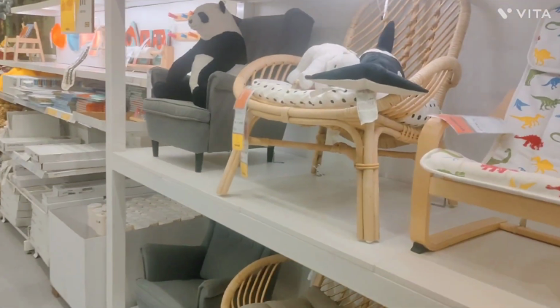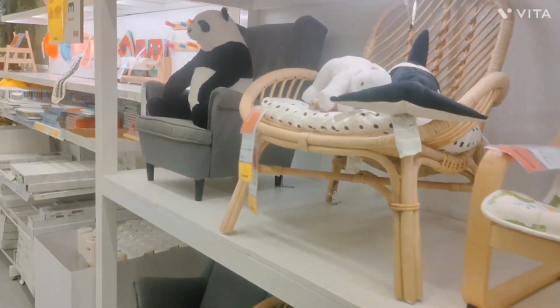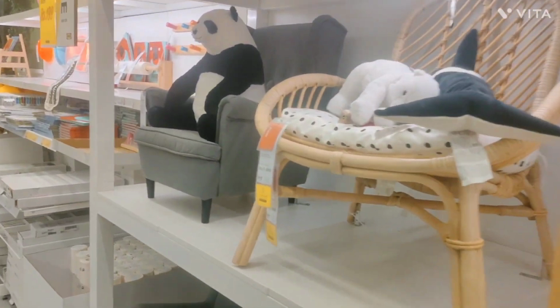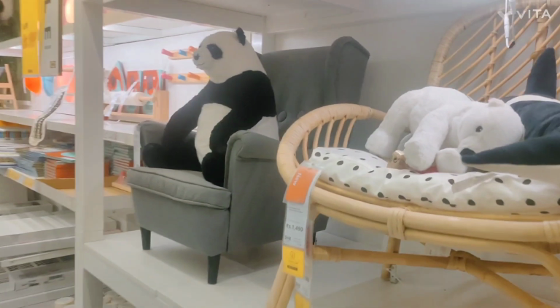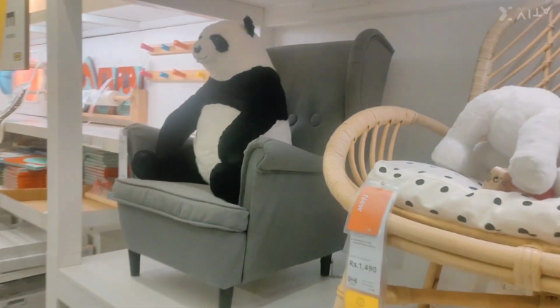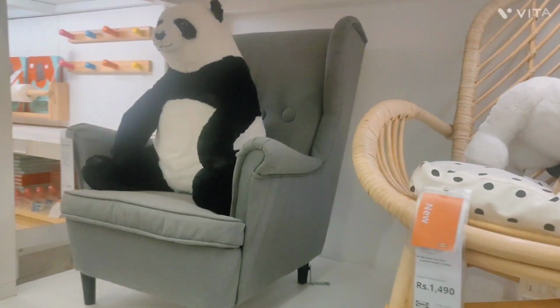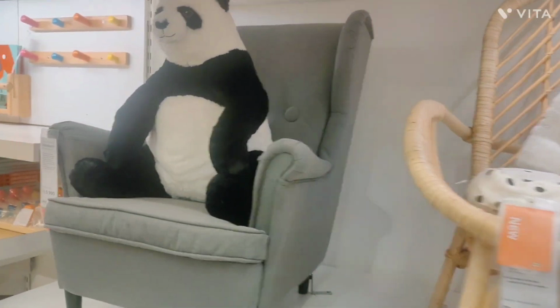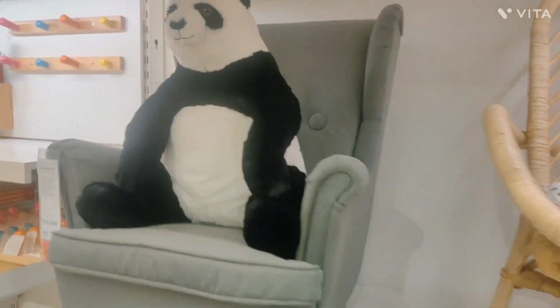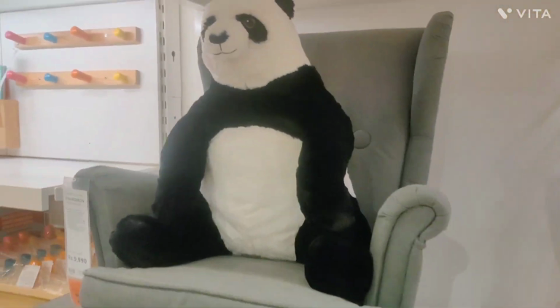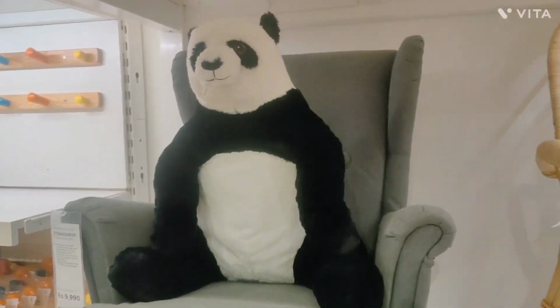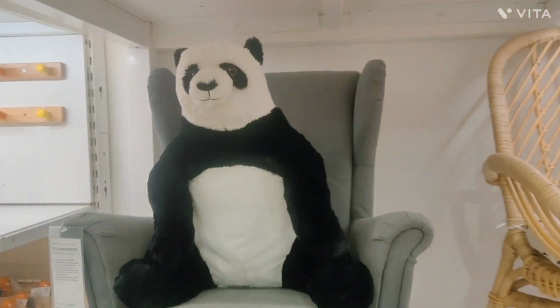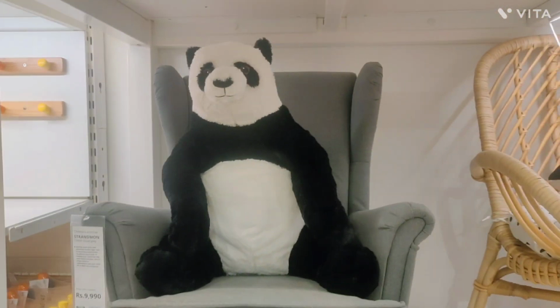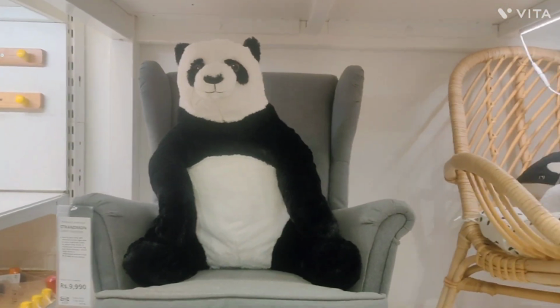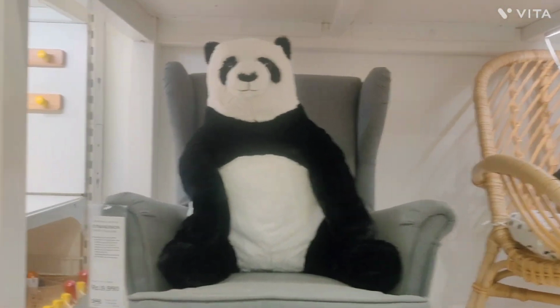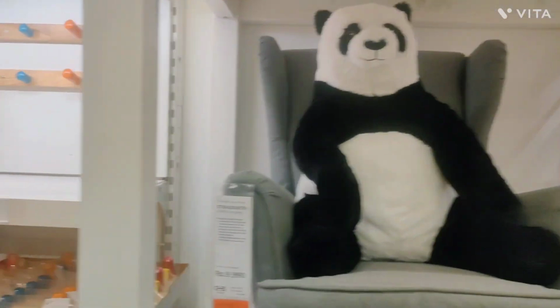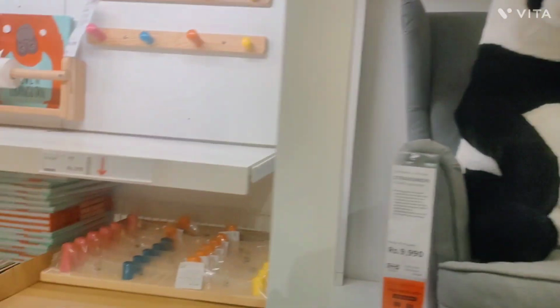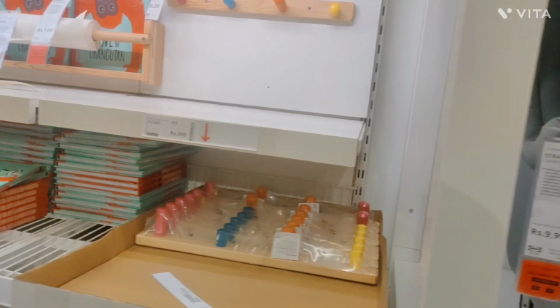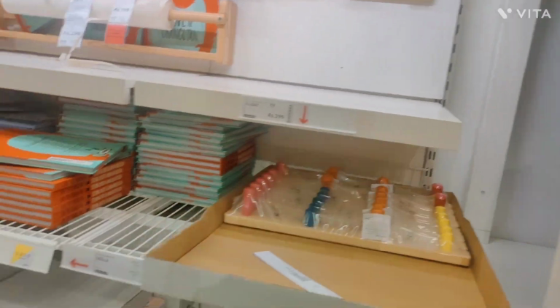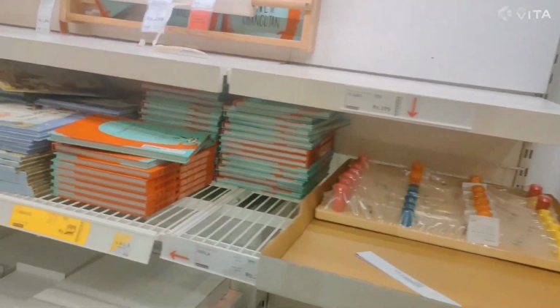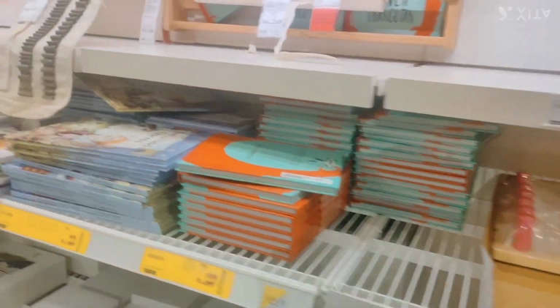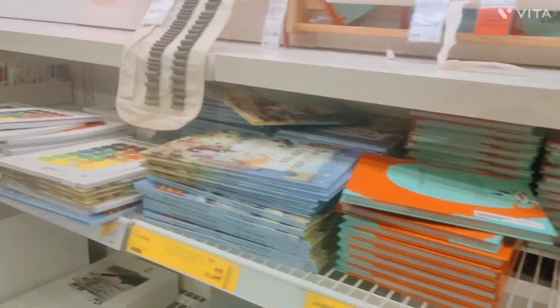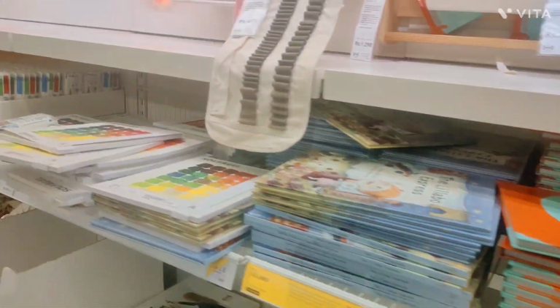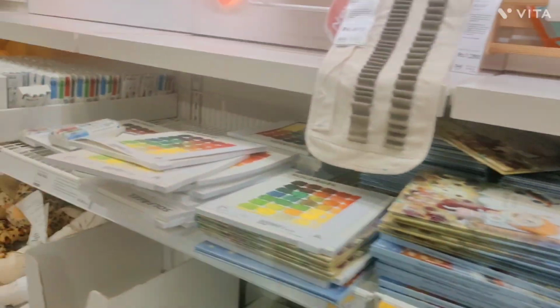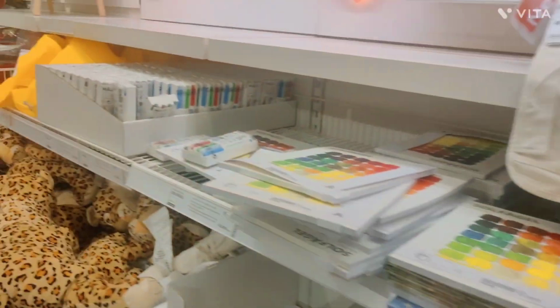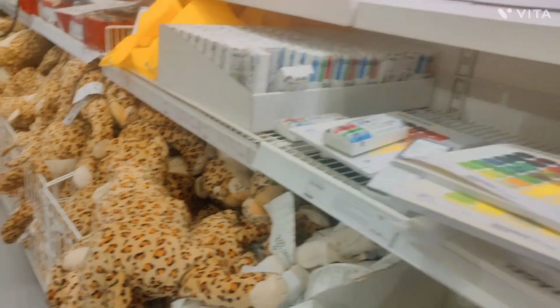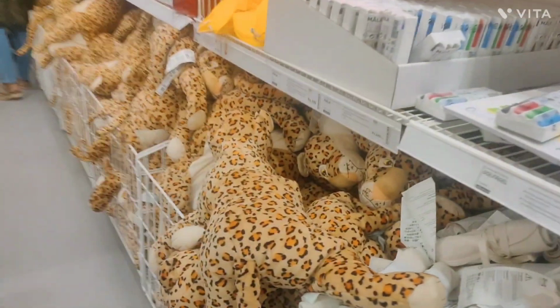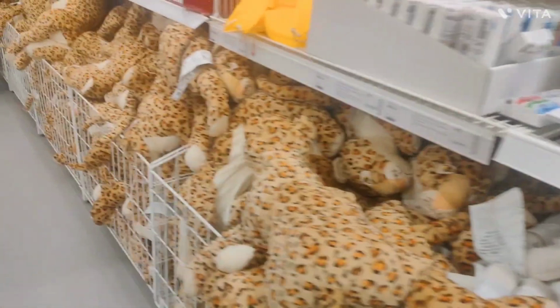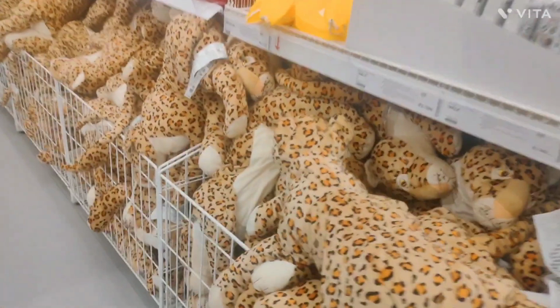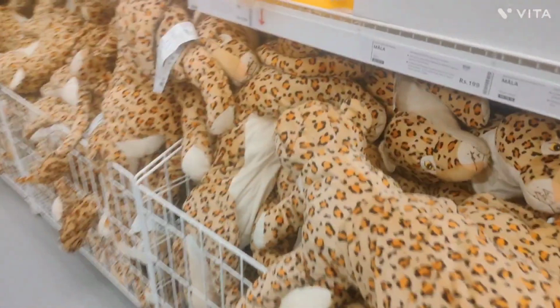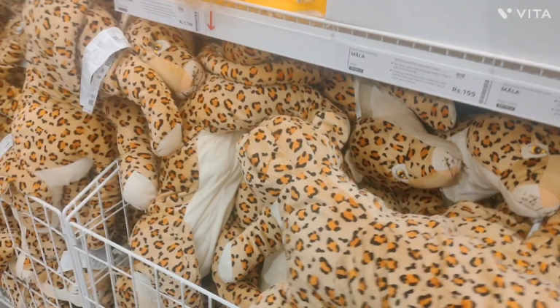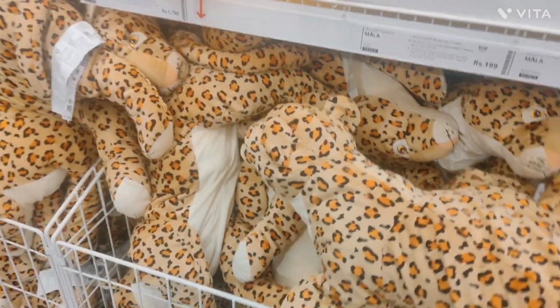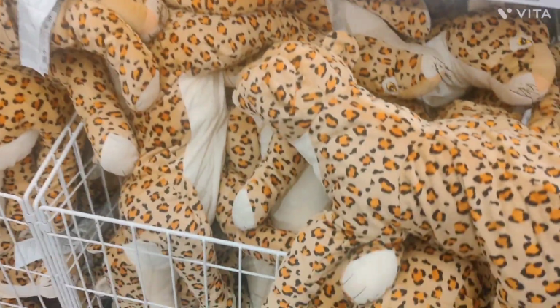Look at this panda uncle sitting here. He is relaxing — nobody disturb him. Come, let's go. Wow, books! I like this toy.